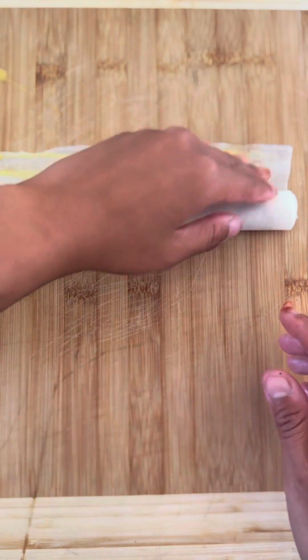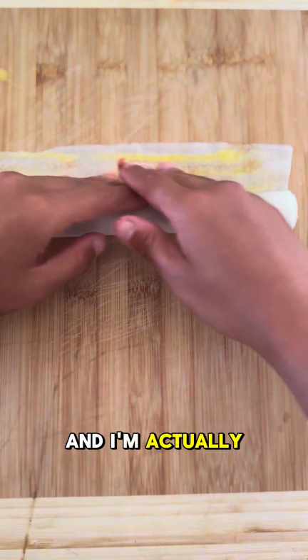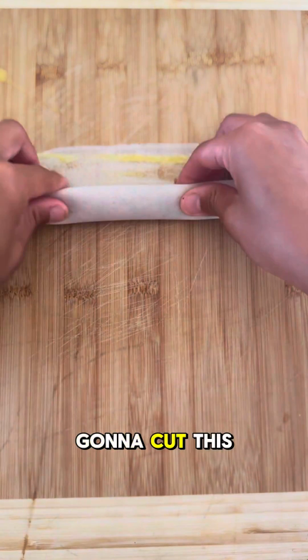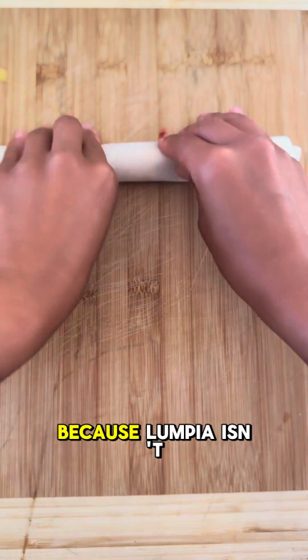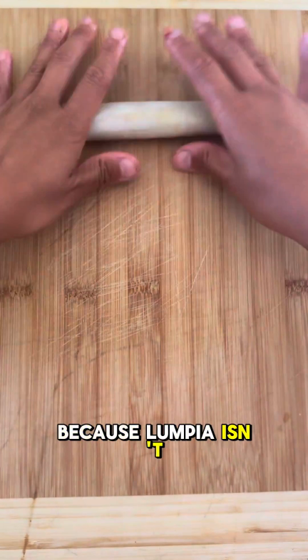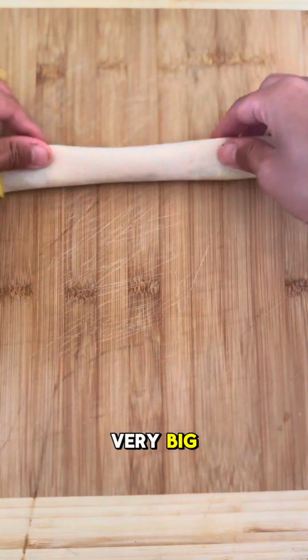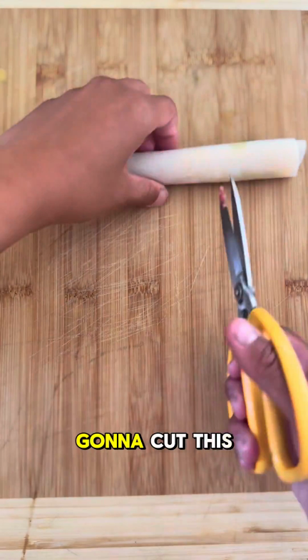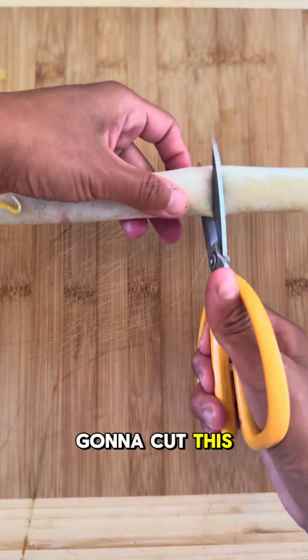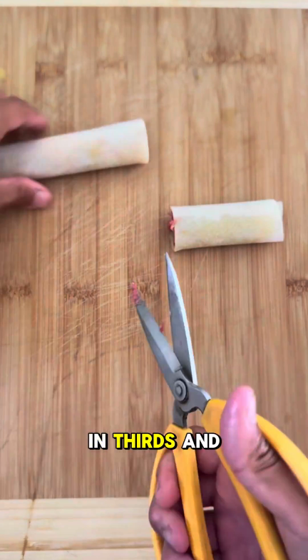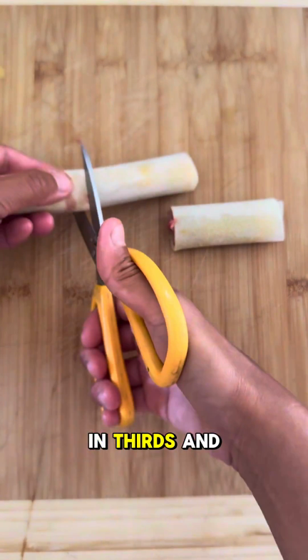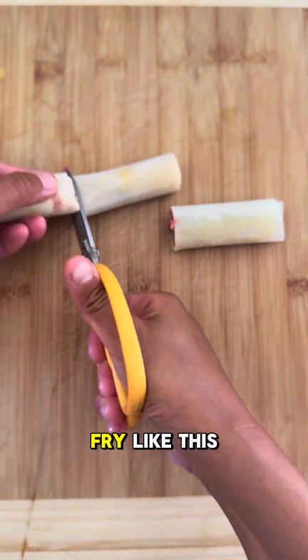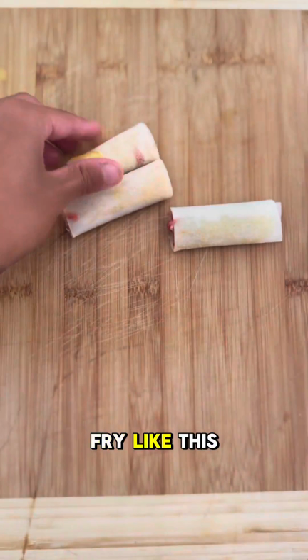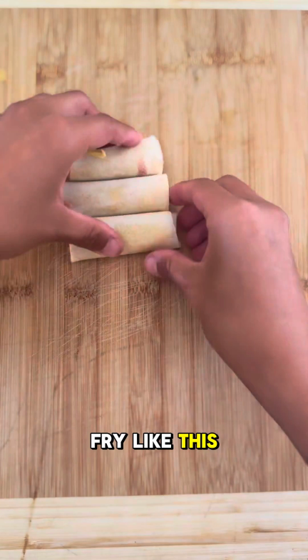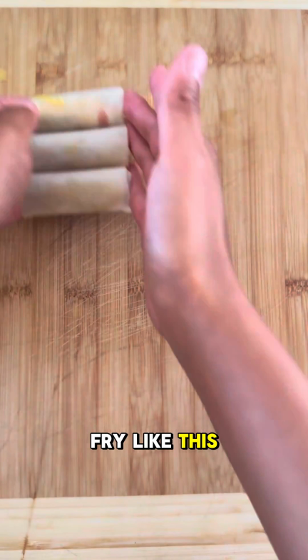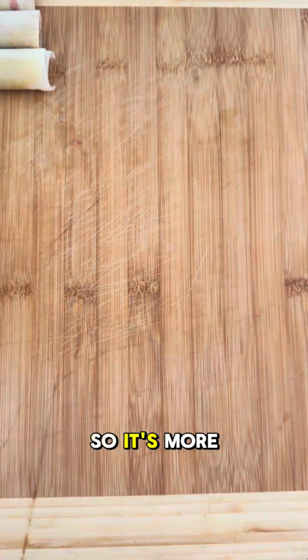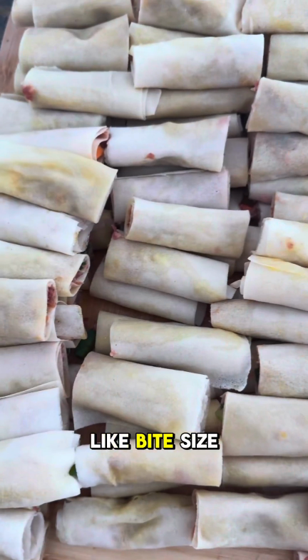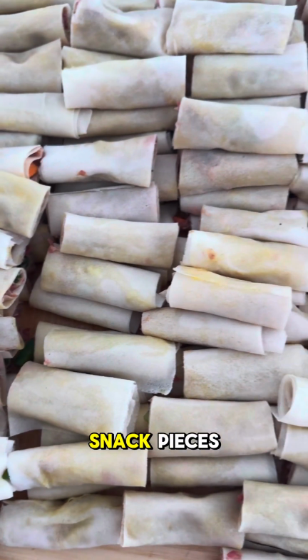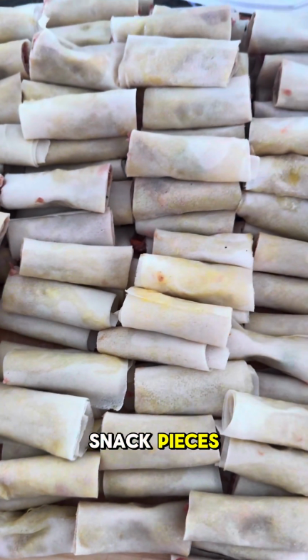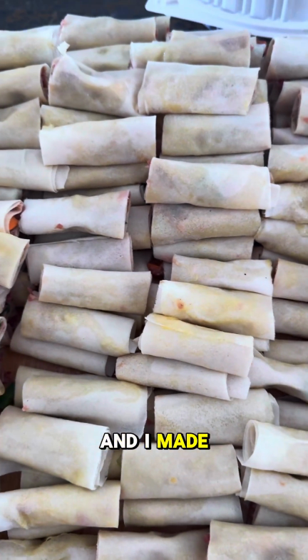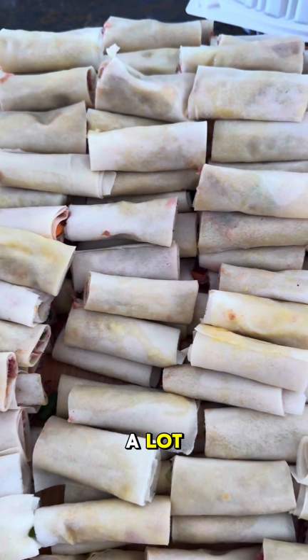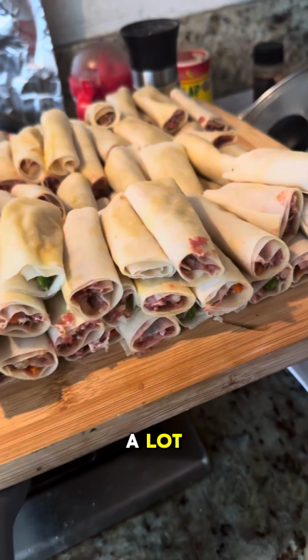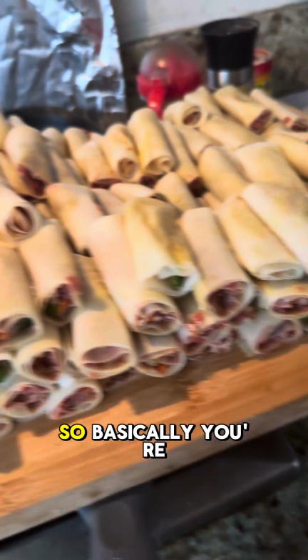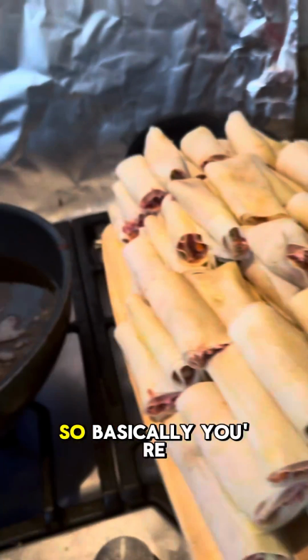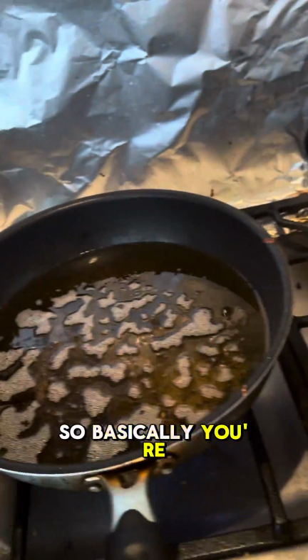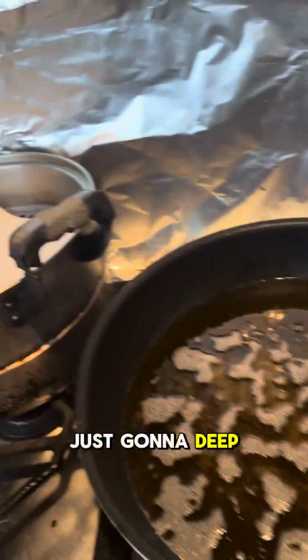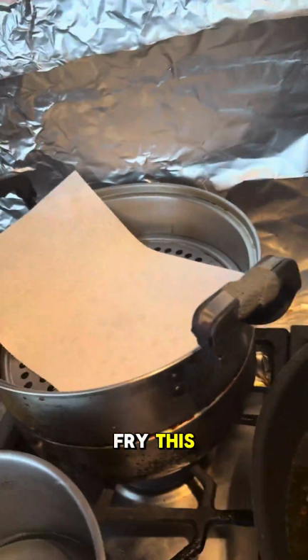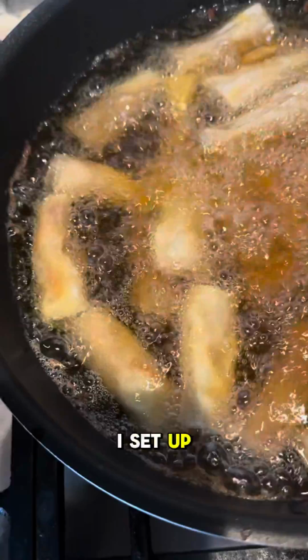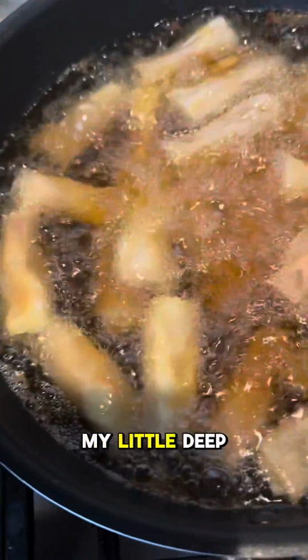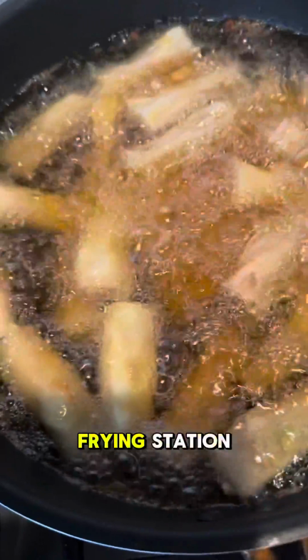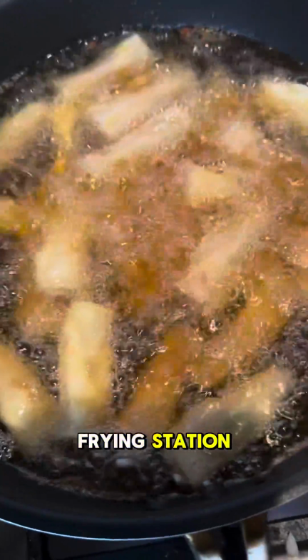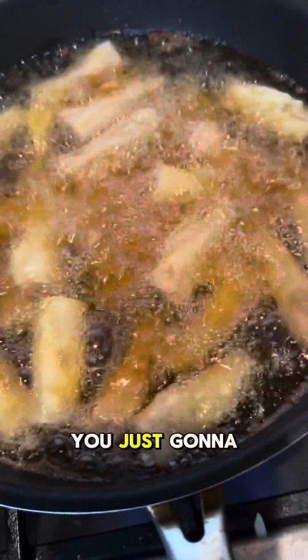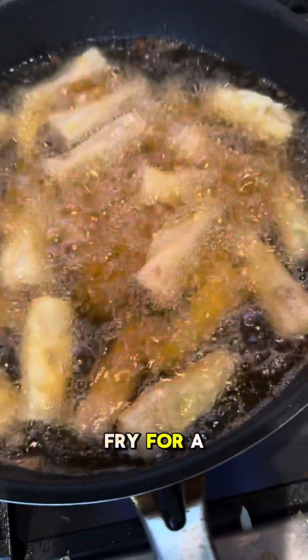I'm actually going to cut these because lumpia isn't very big, so I'm just going to cut them in thirds so they're more like bite-sized snack pieces. I made a lot, so basically you're just going to deep fry these — I set up my little deep frying station.